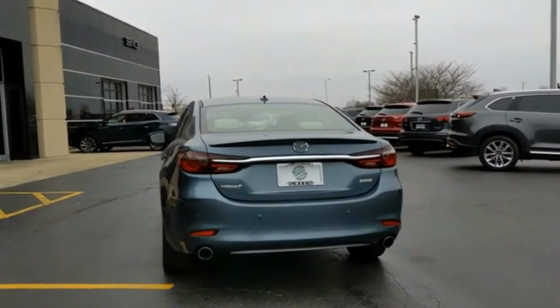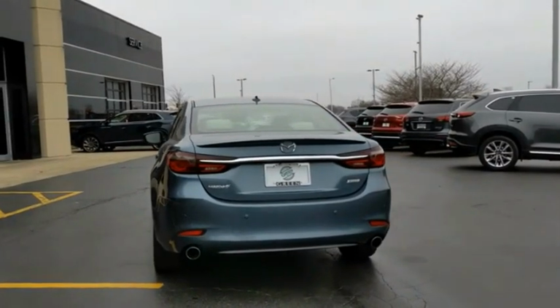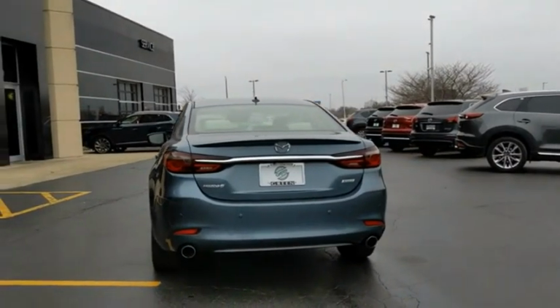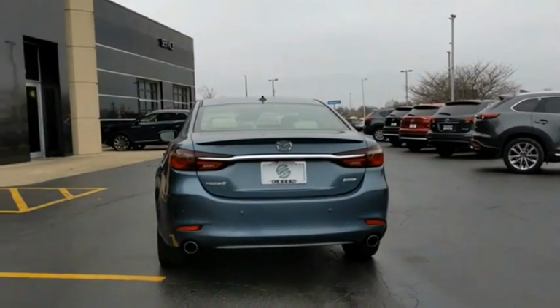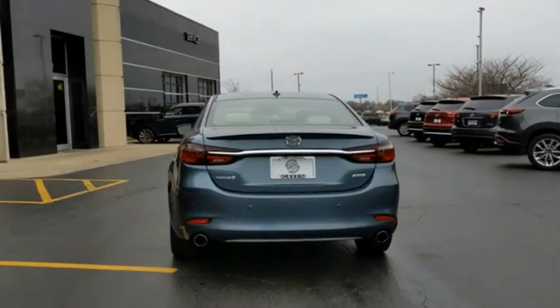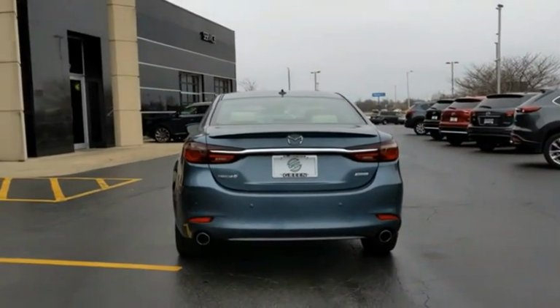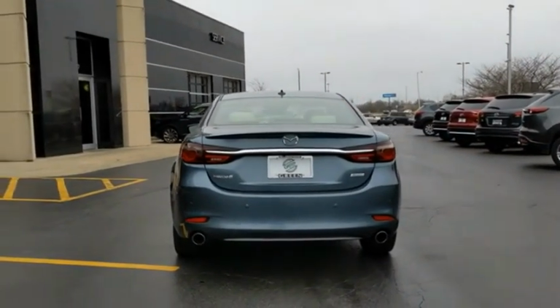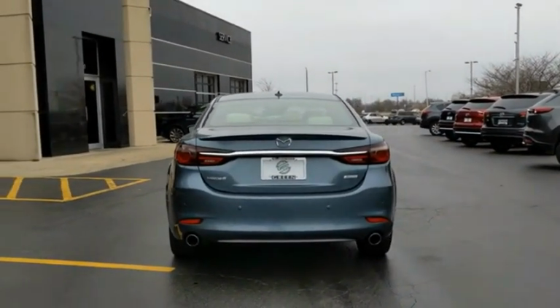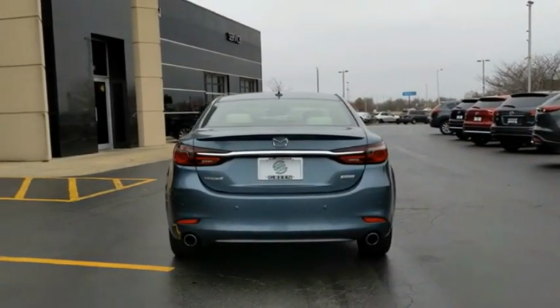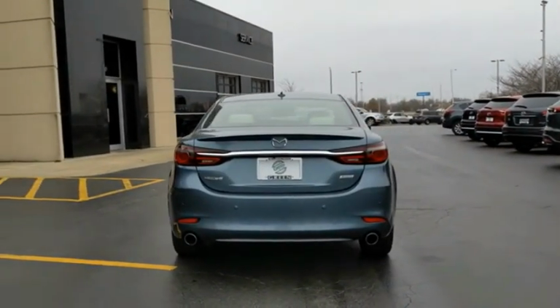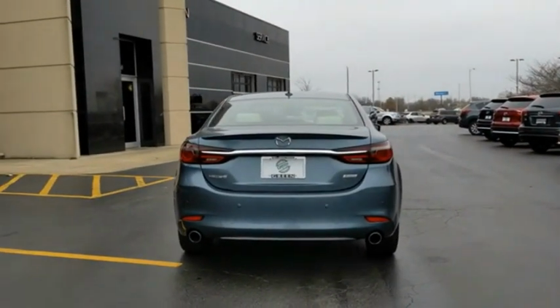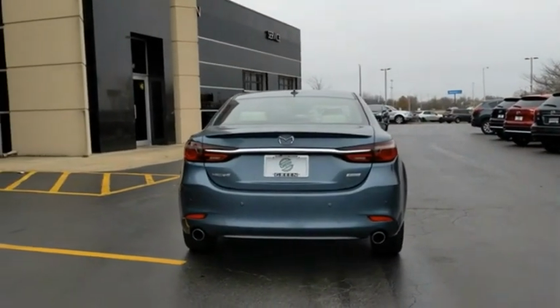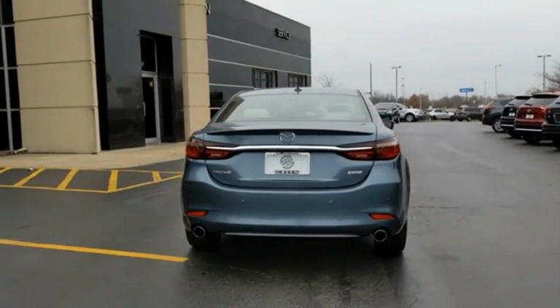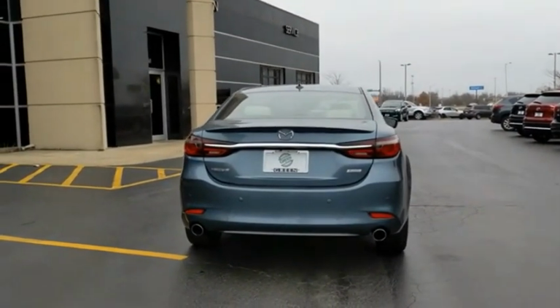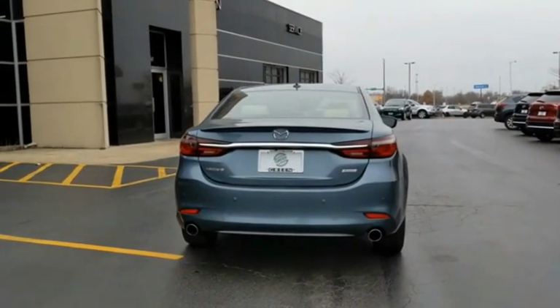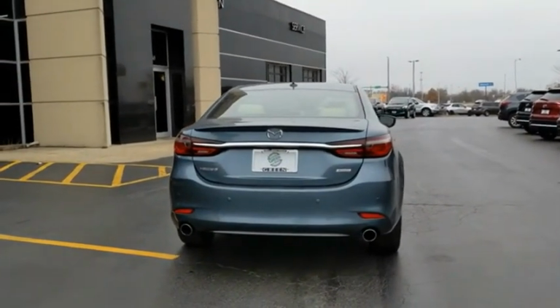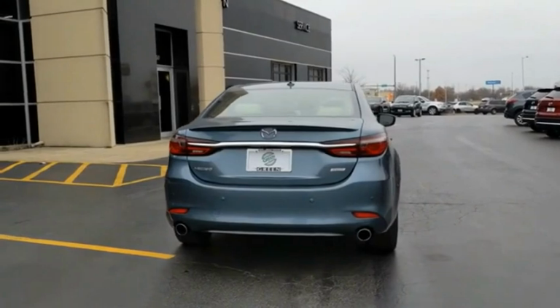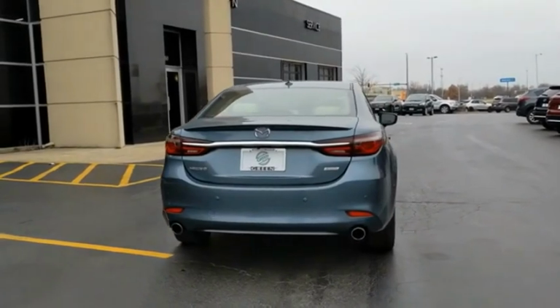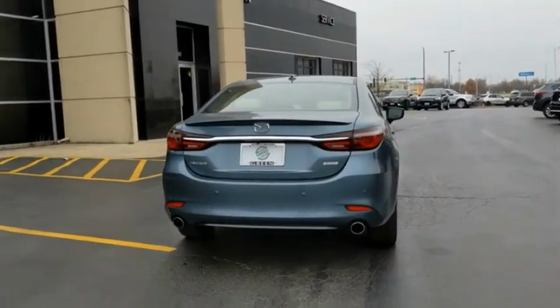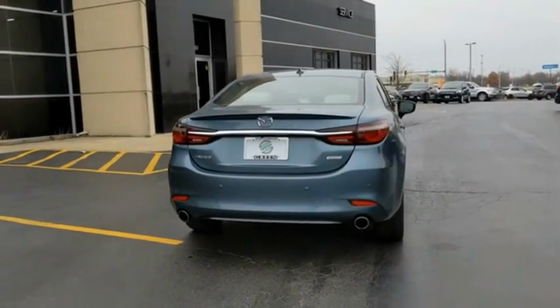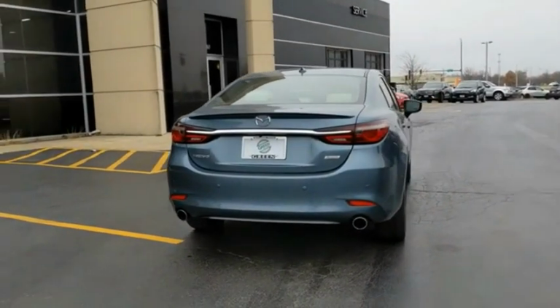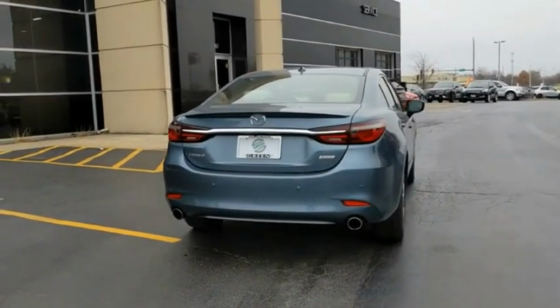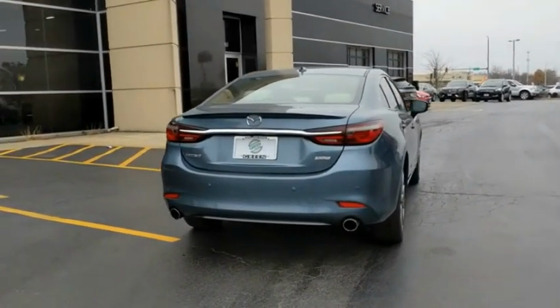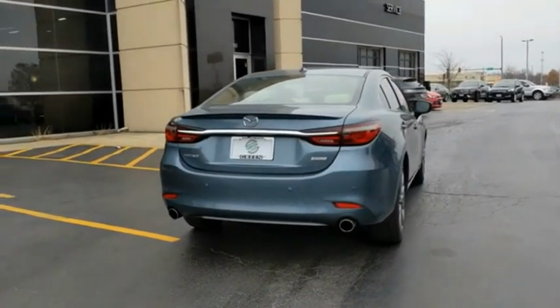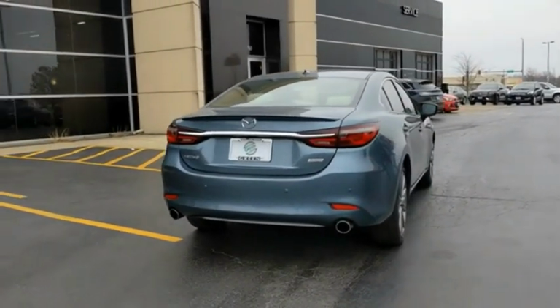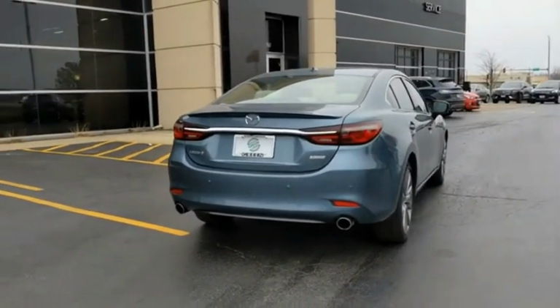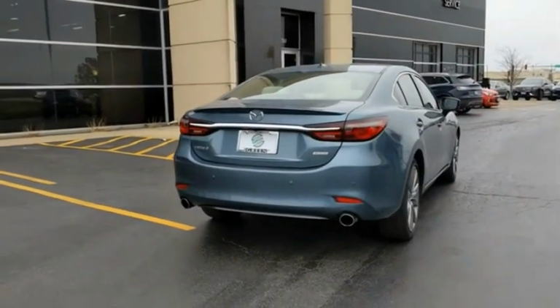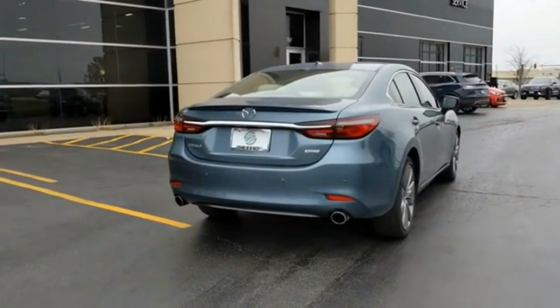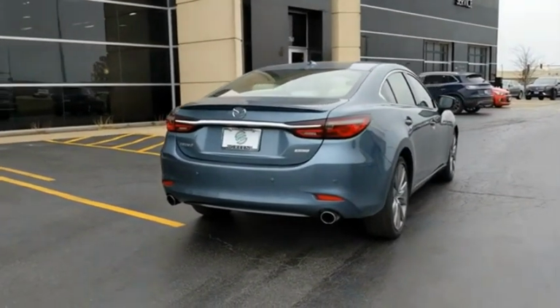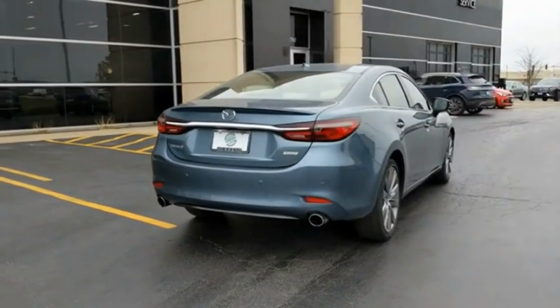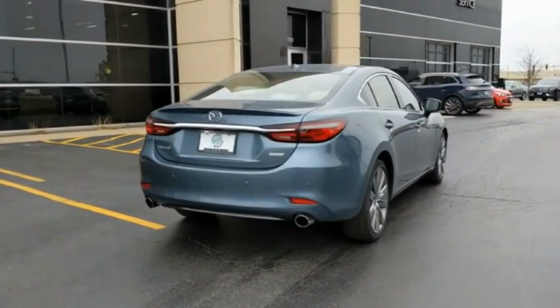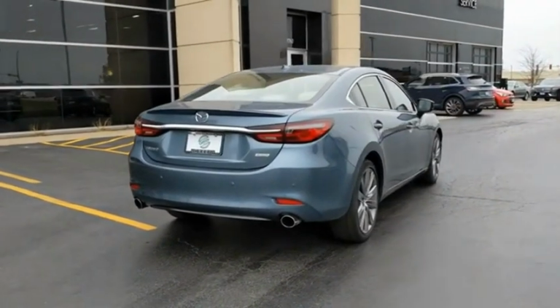This acclaimed sports sedan appeals to your senses and your wallet. This beauty is sure to make you the talk of the neighborhood. So call or drop in for a test drive today.